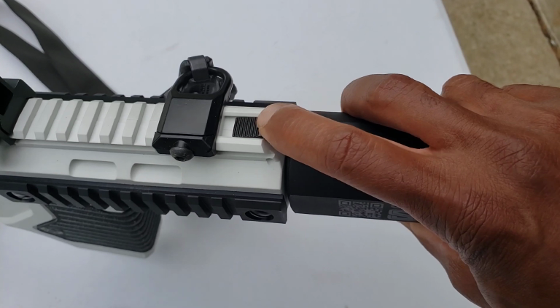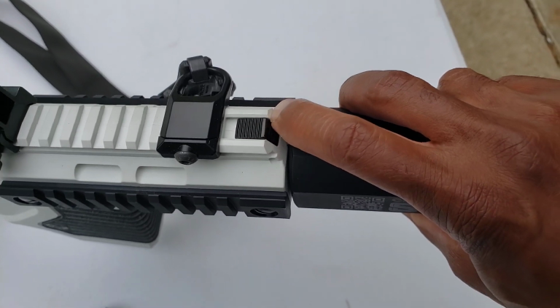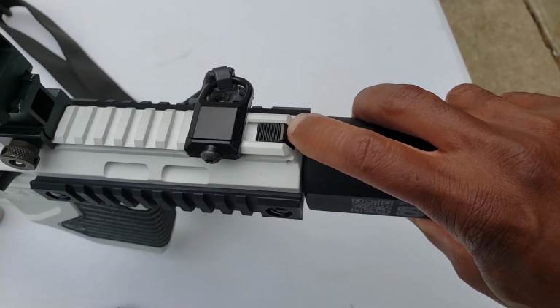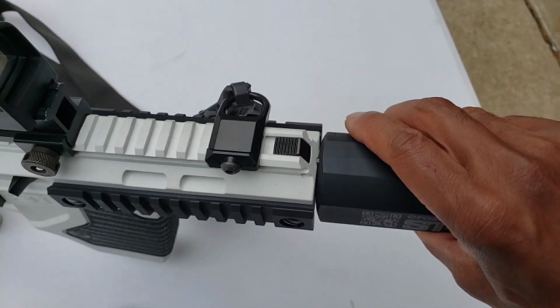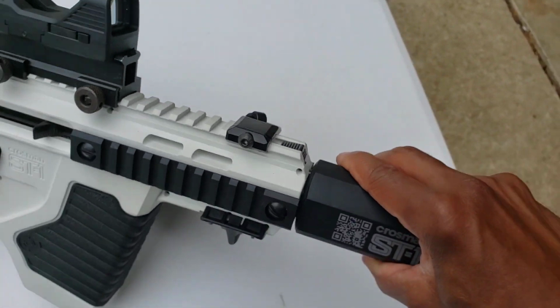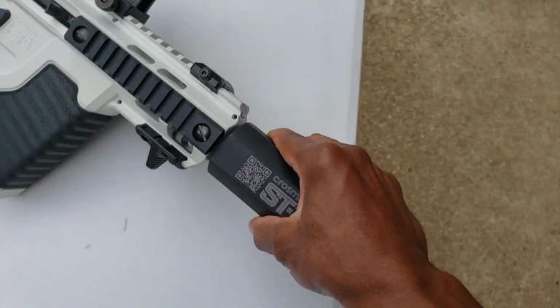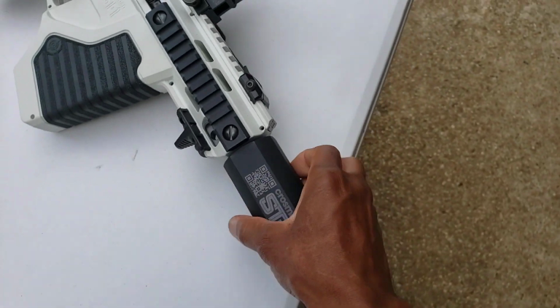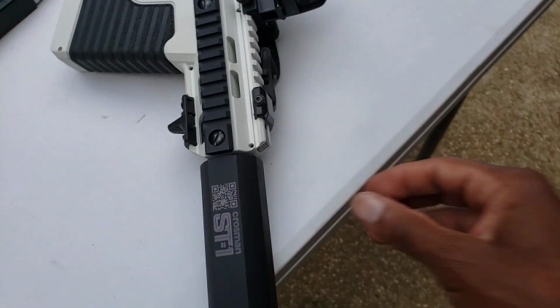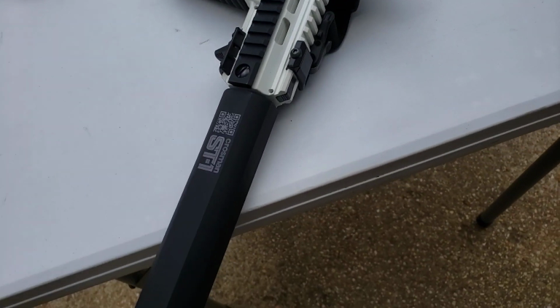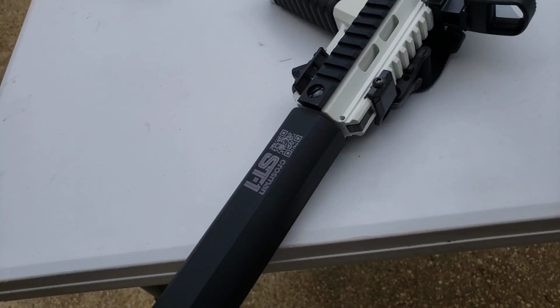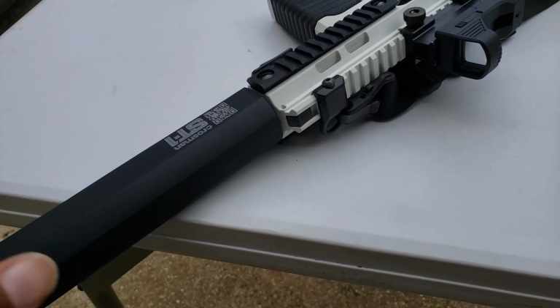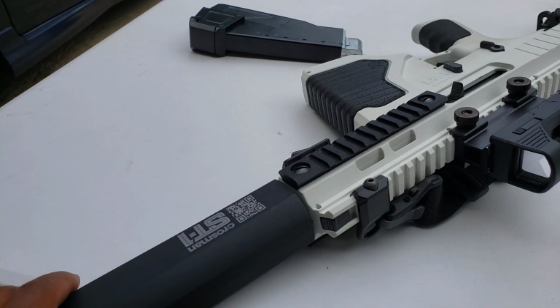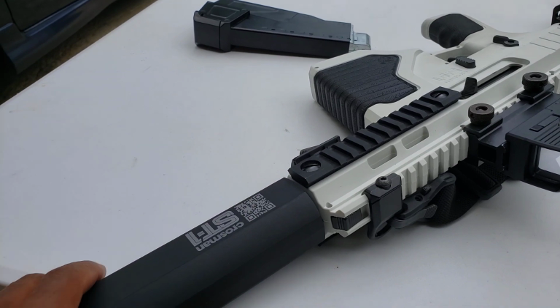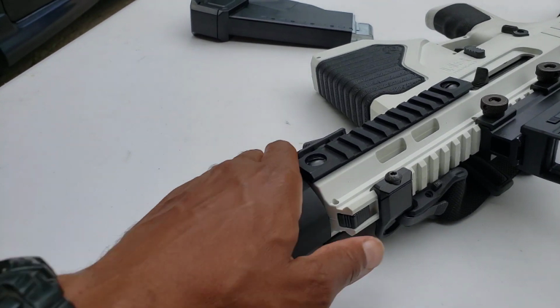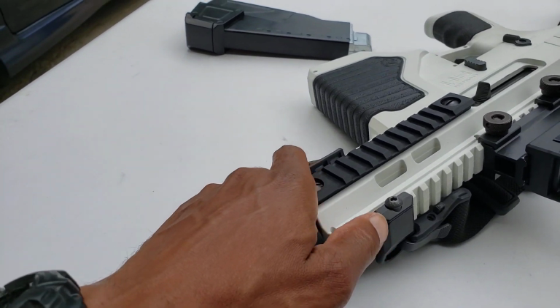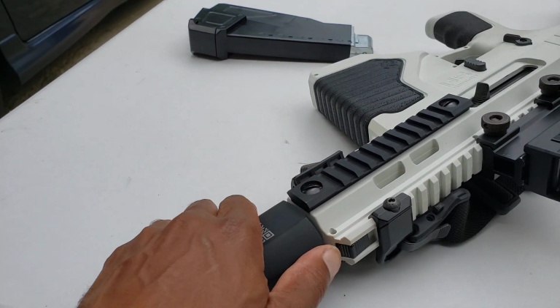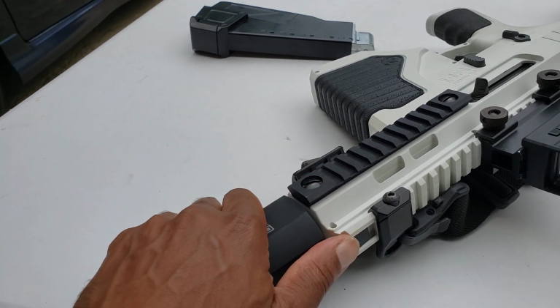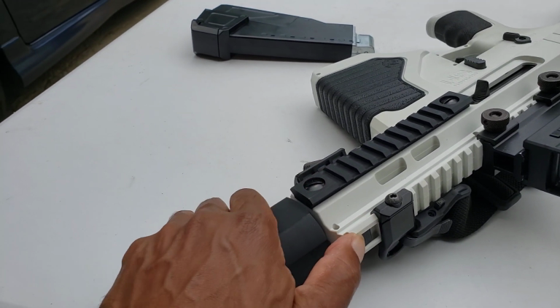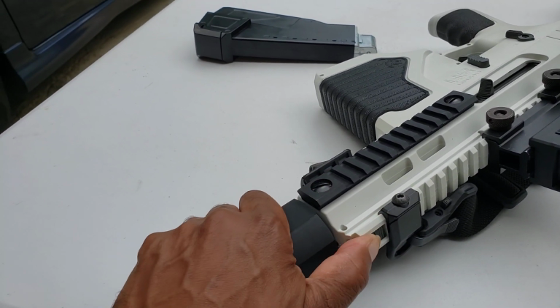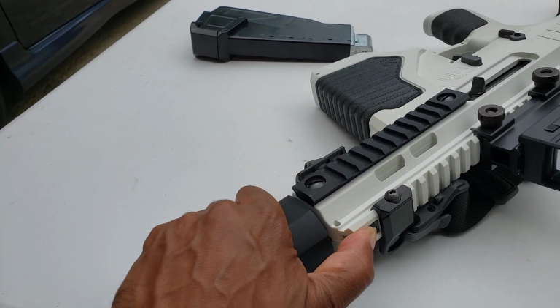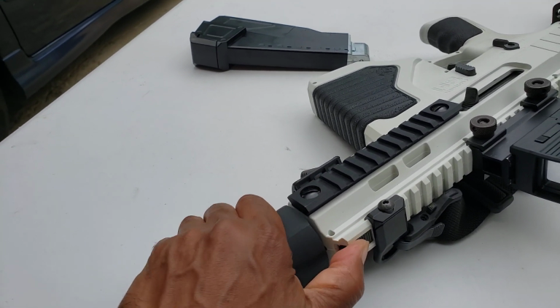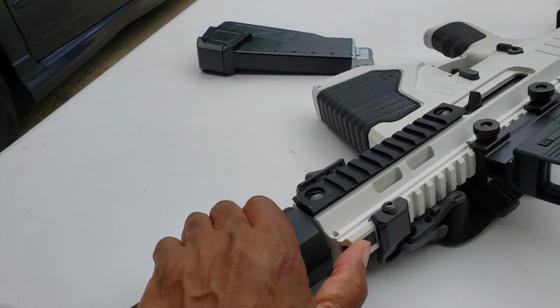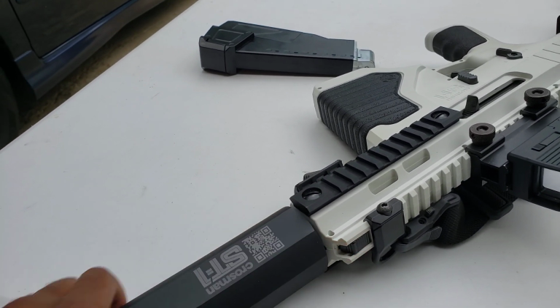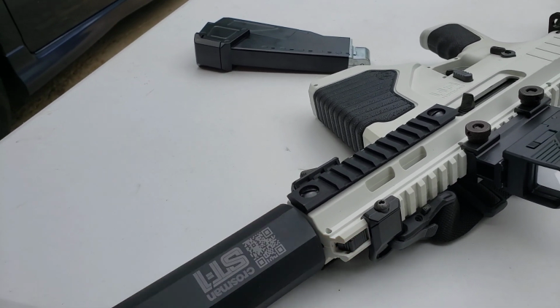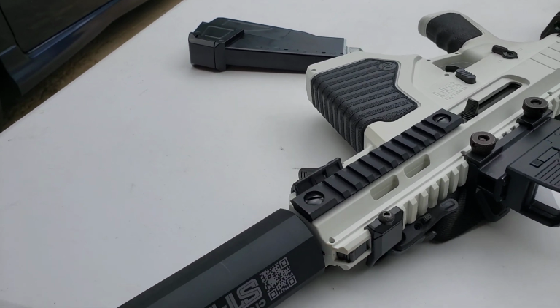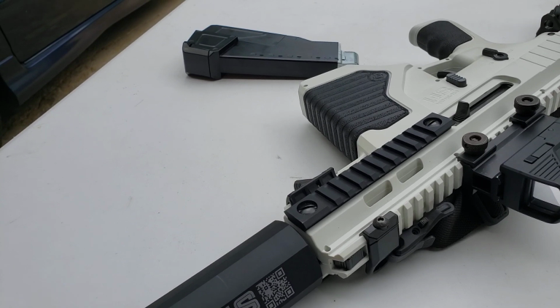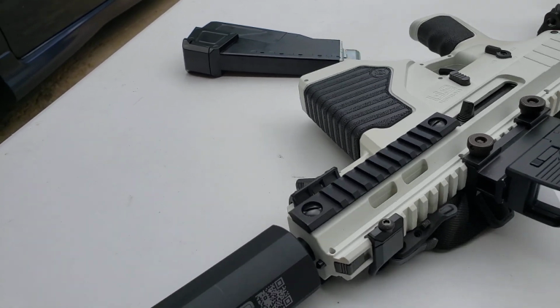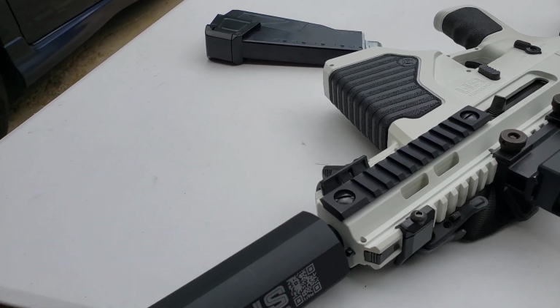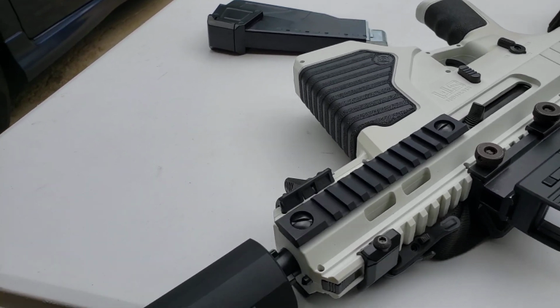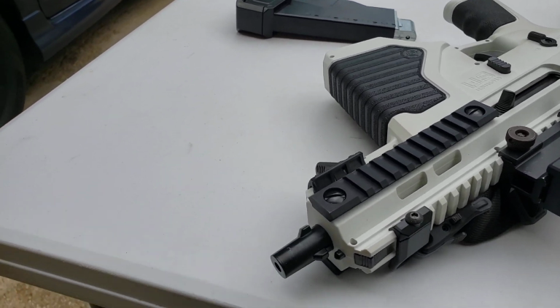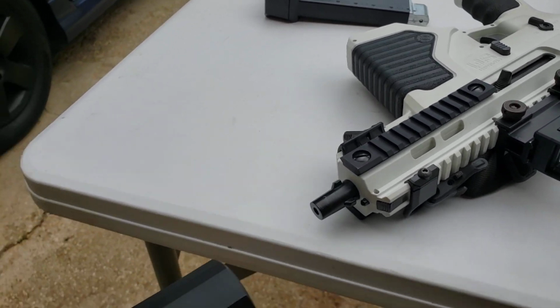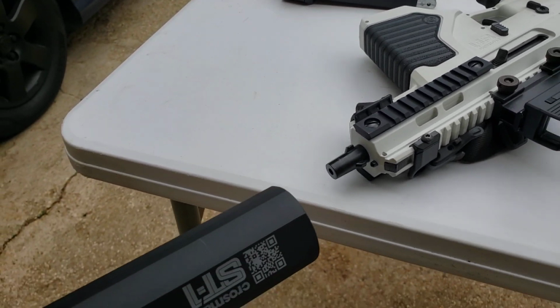This is the latch on top that locks it in place. To unlock it, you push that in, rotate, and it comes off.